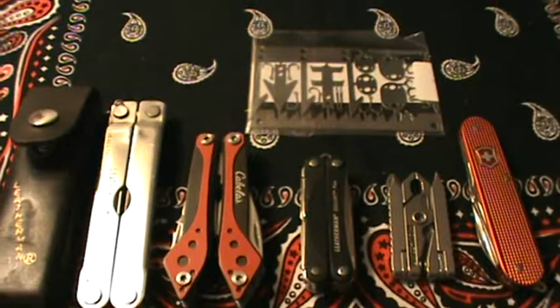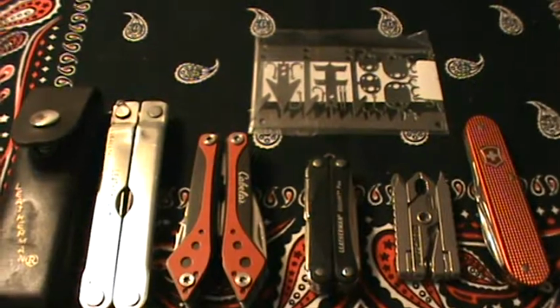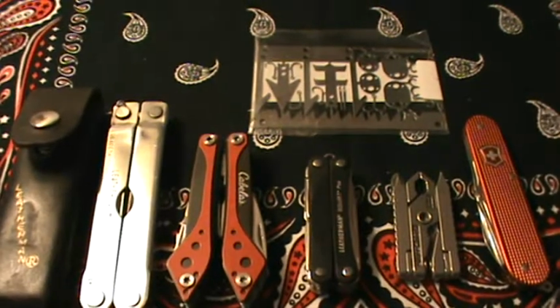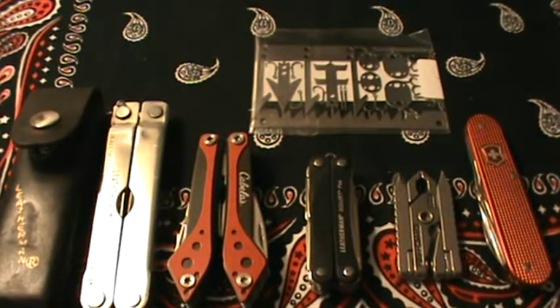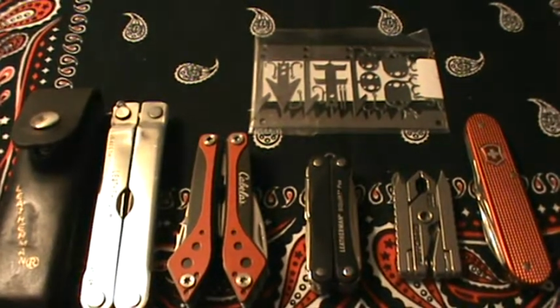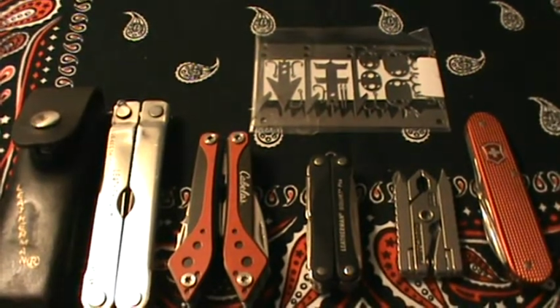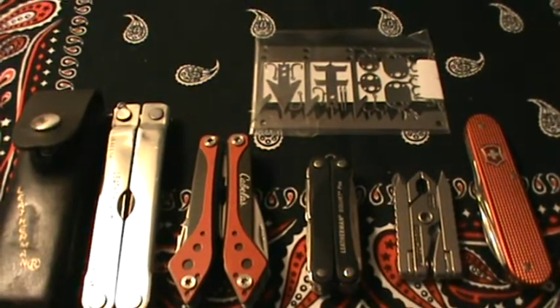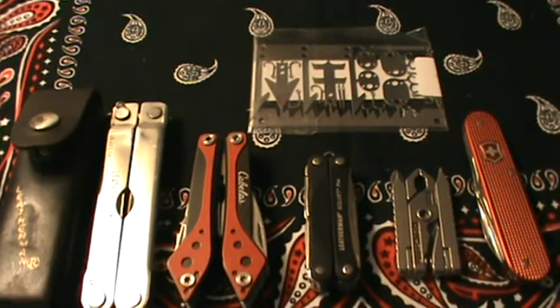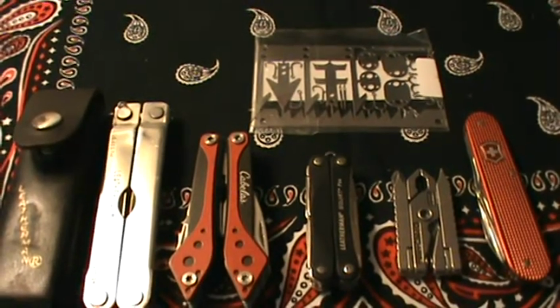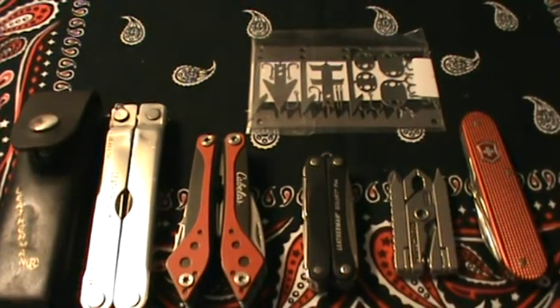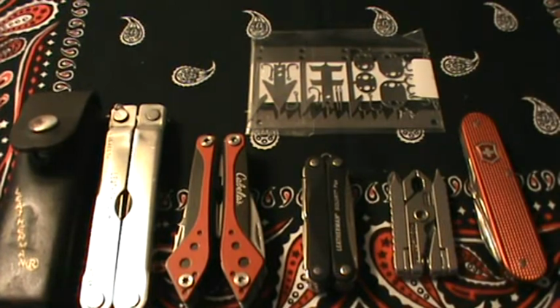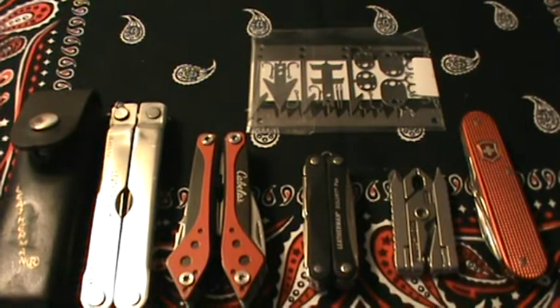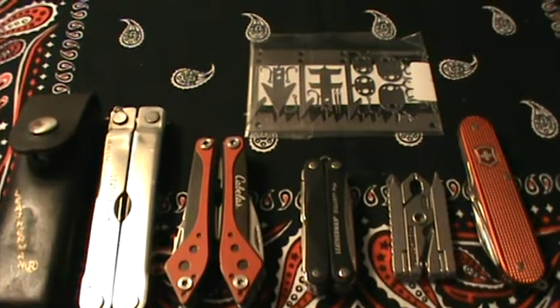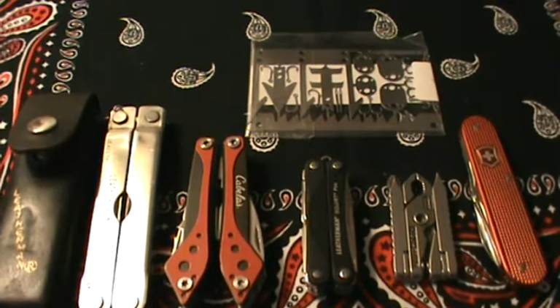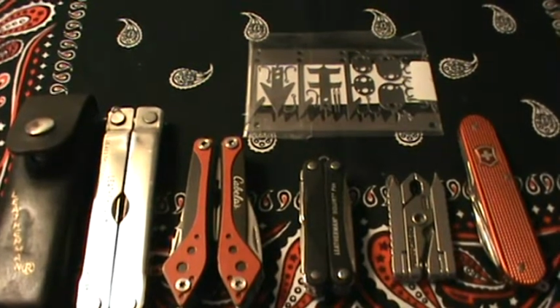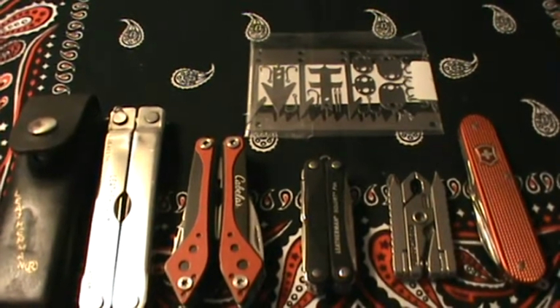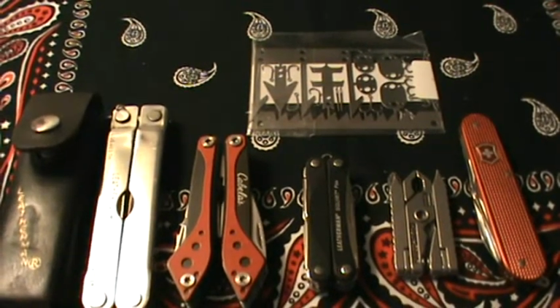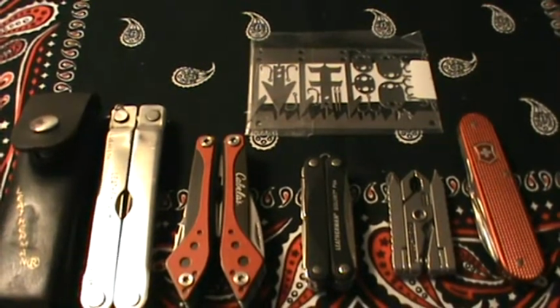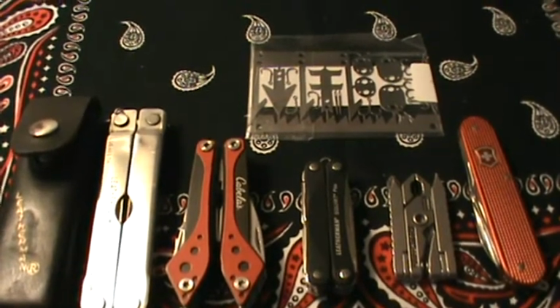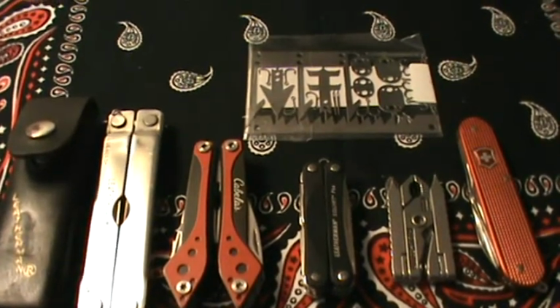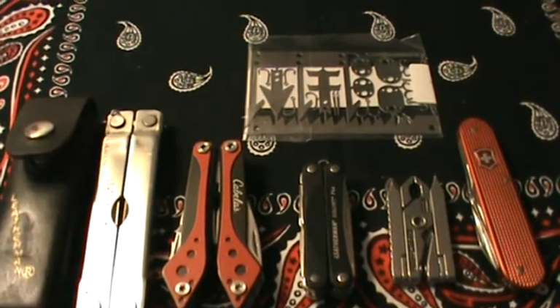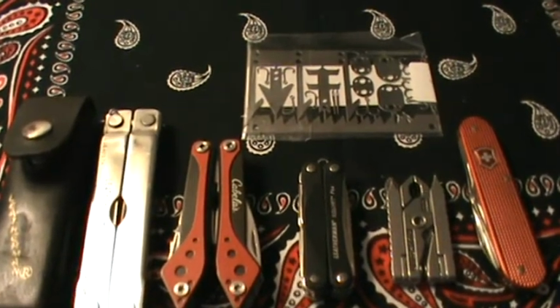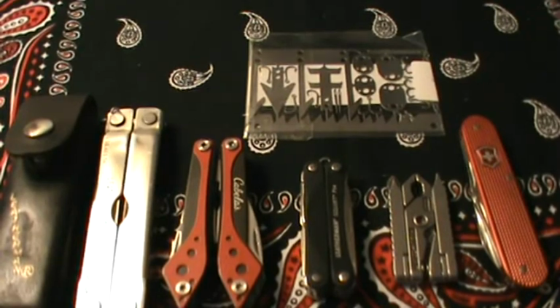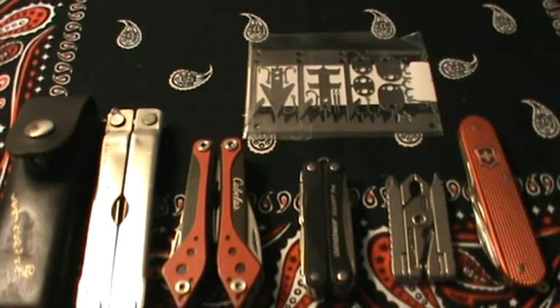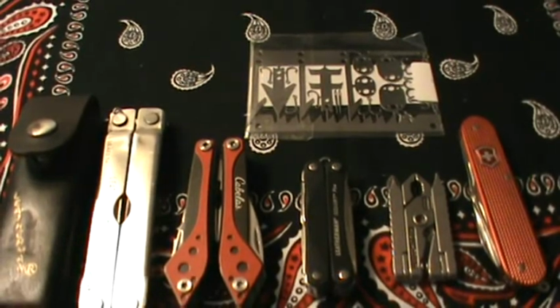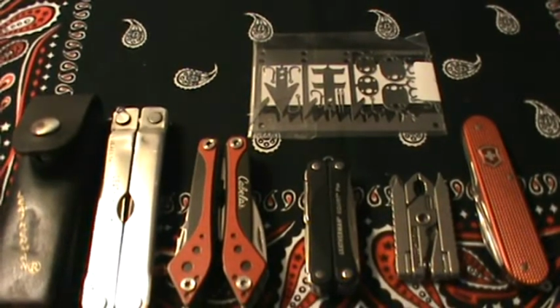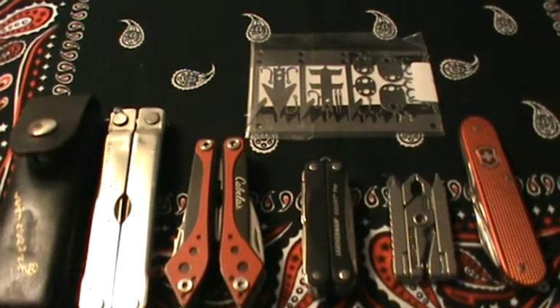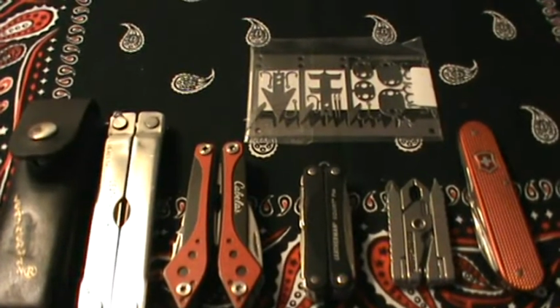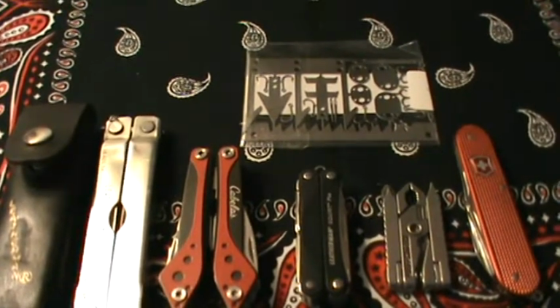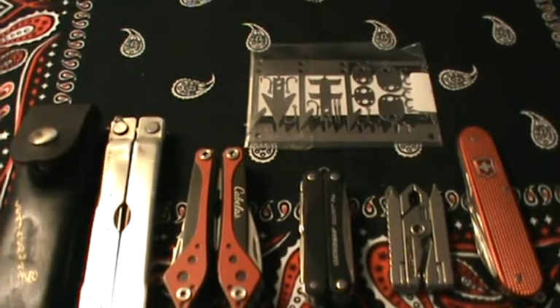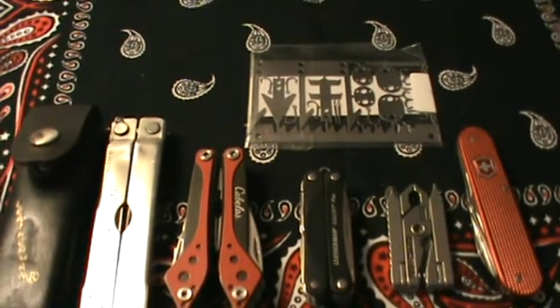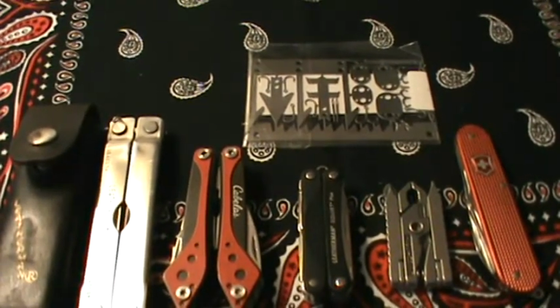Hey YouTube, just a quick video here on my thoughts on multi-tools for everyday carry use. I'm going to go through some of the multi-tools I have and talk about the pros, cons, and just my thoughts in general on multi-tools.